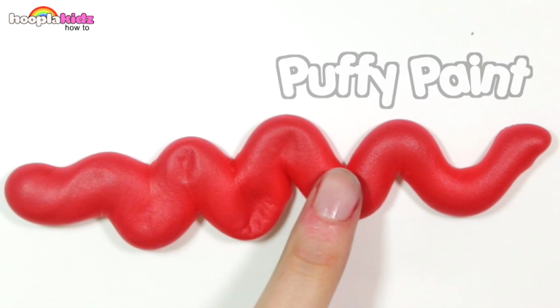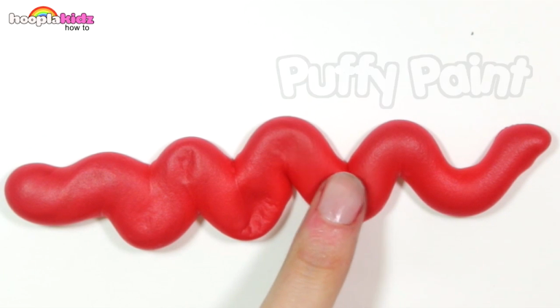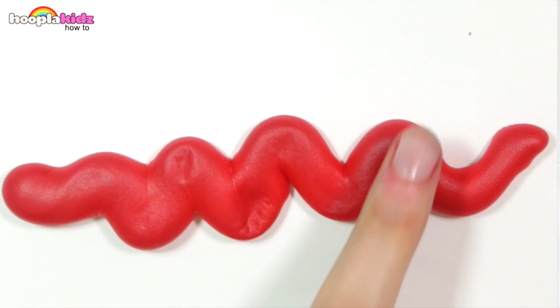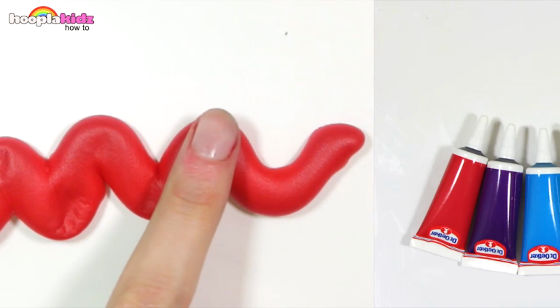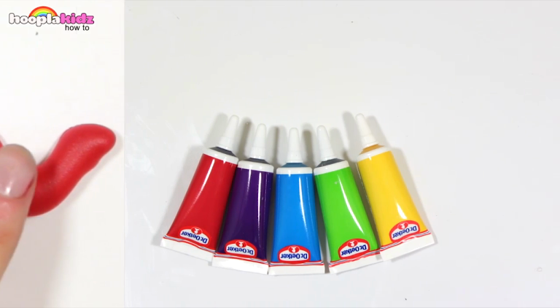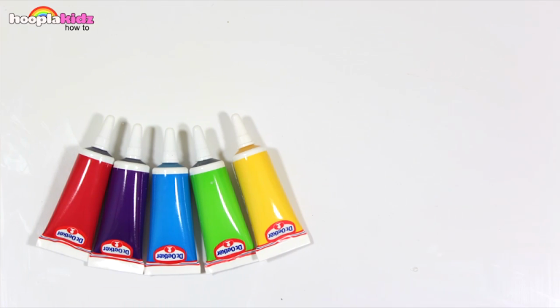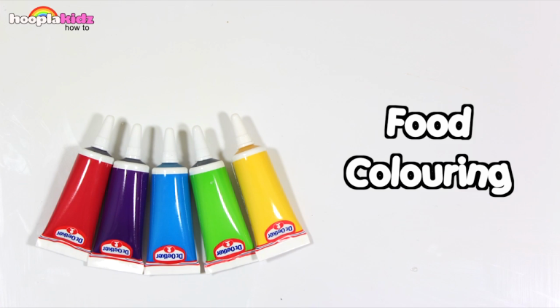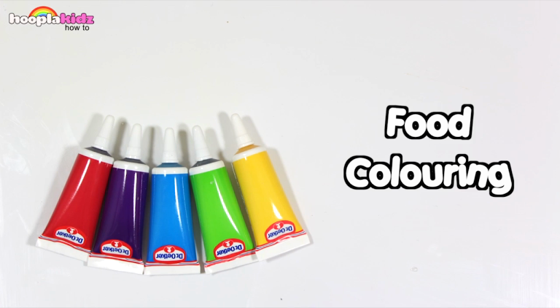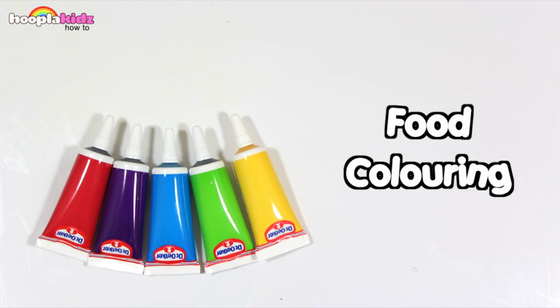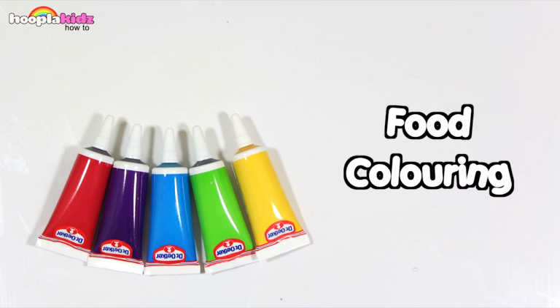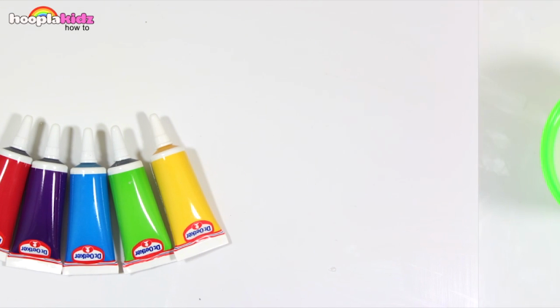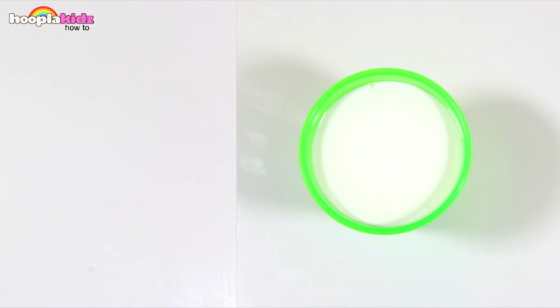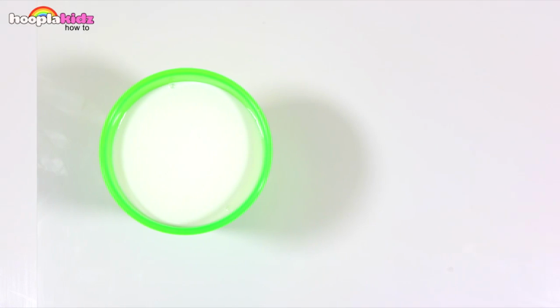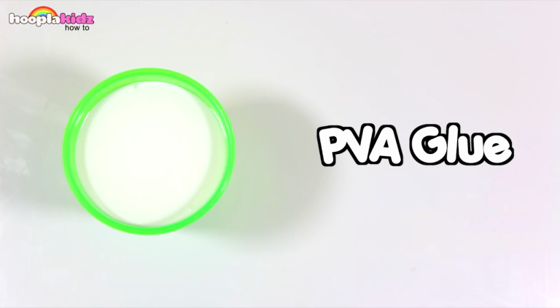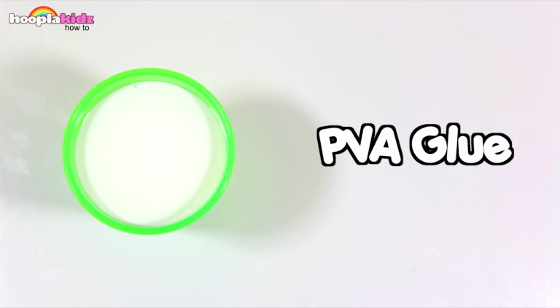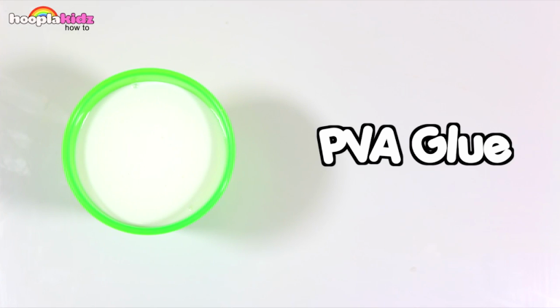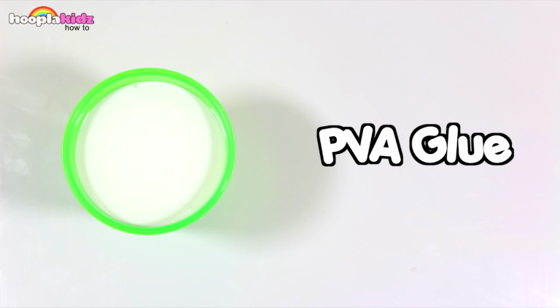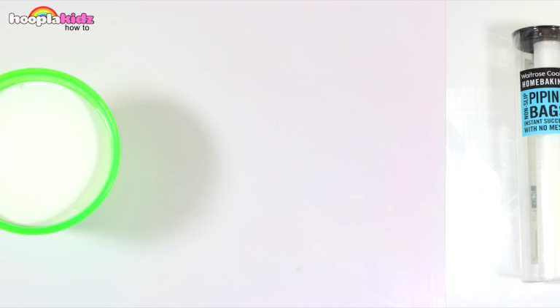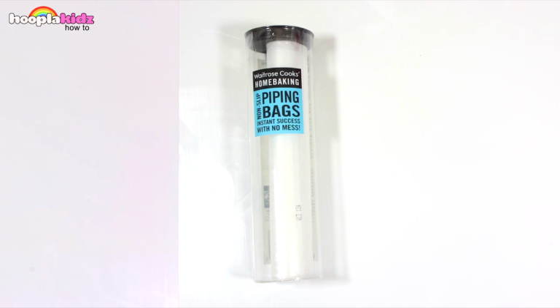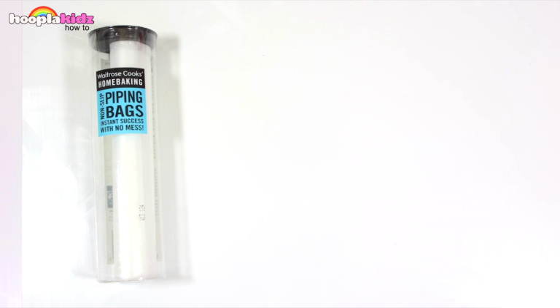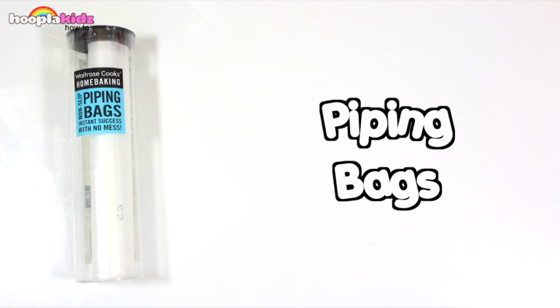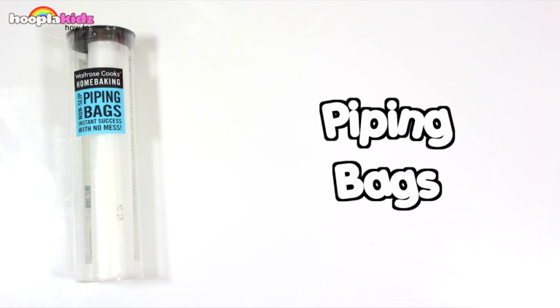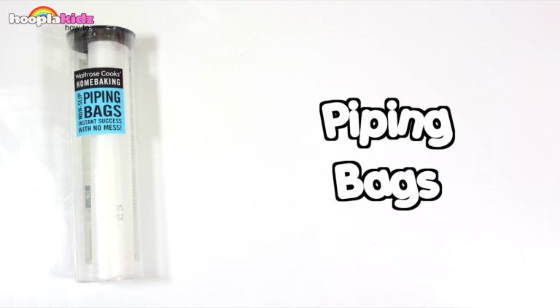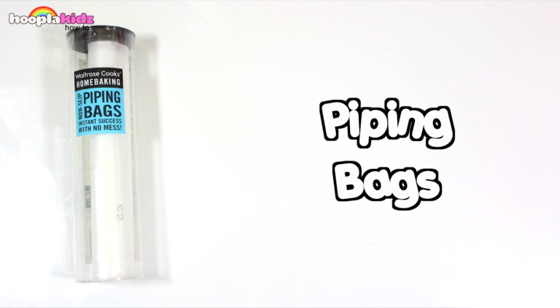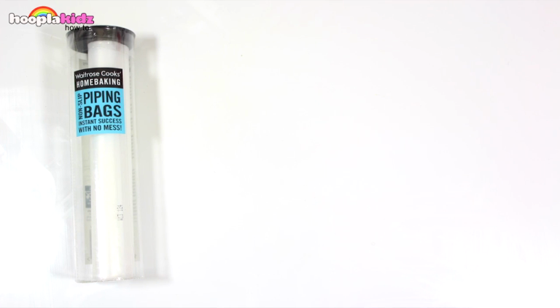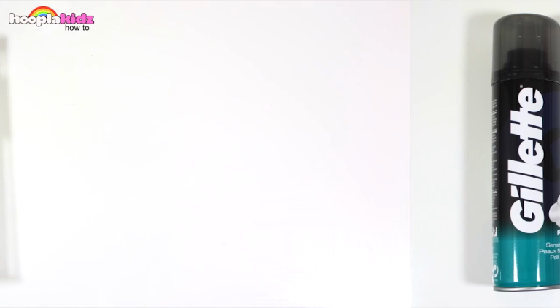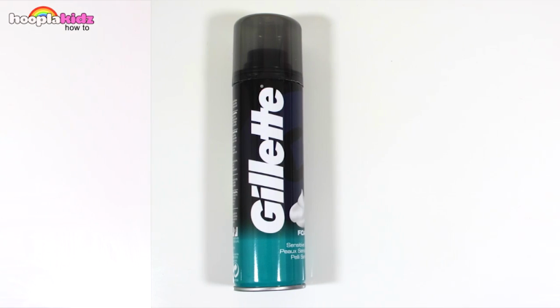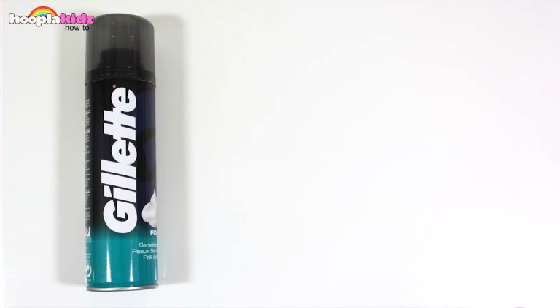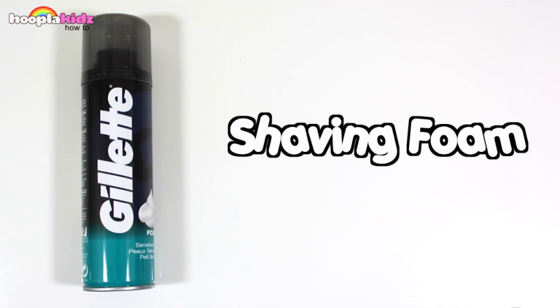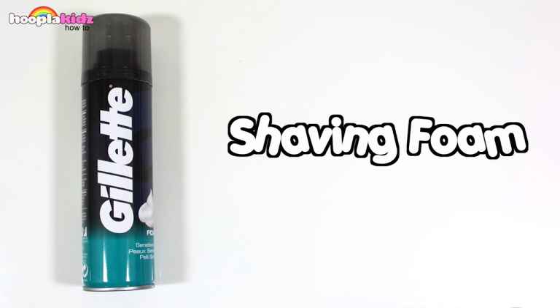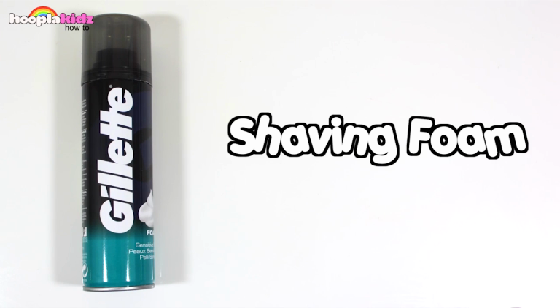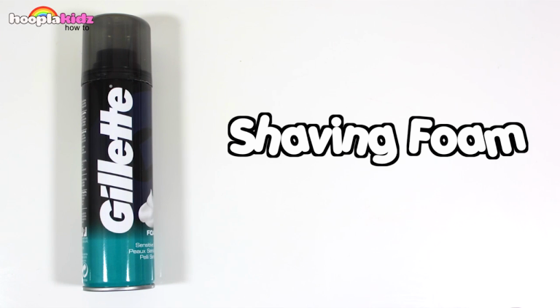For this you're going to need some food colouring, PVA glue, some piping bags and some shaving foam.